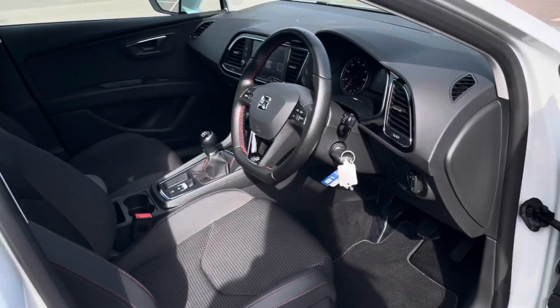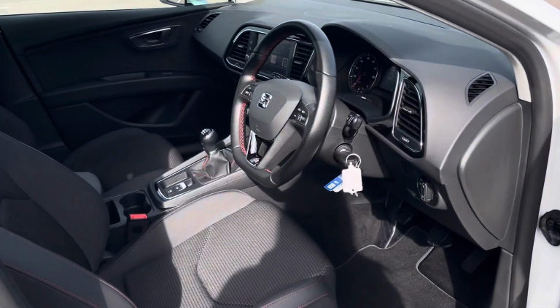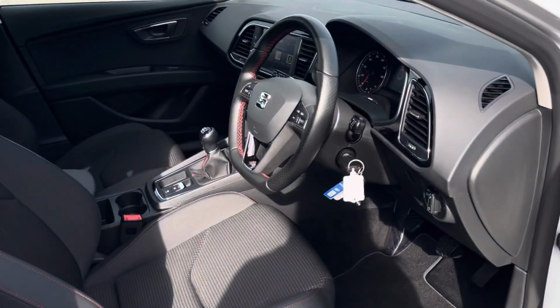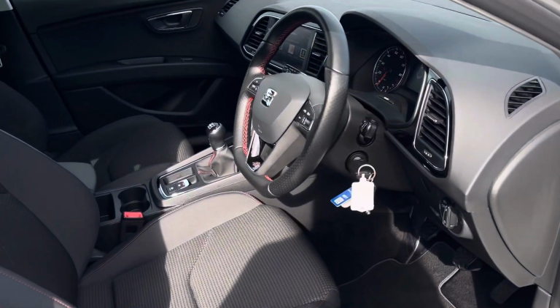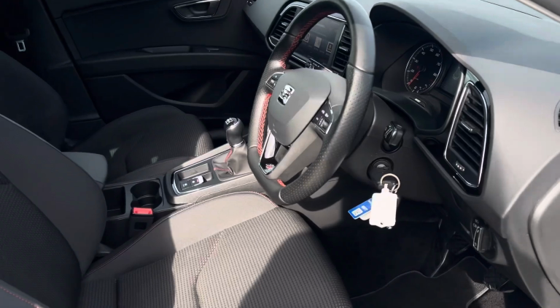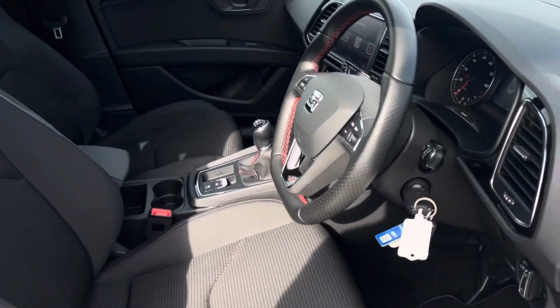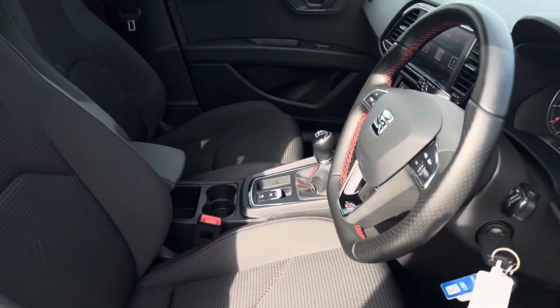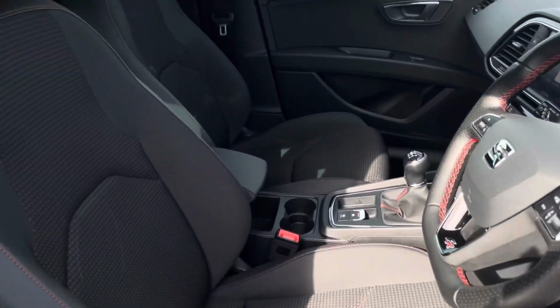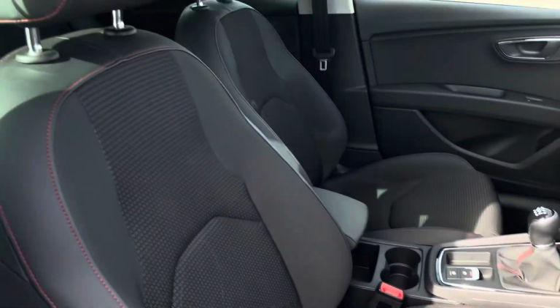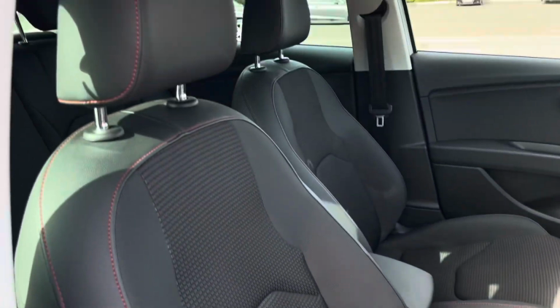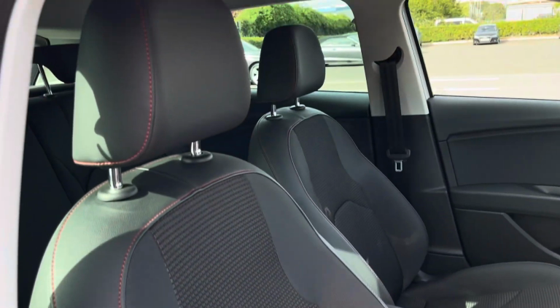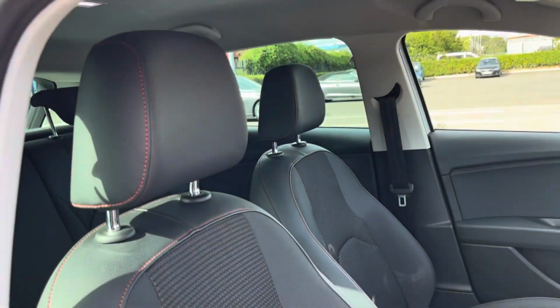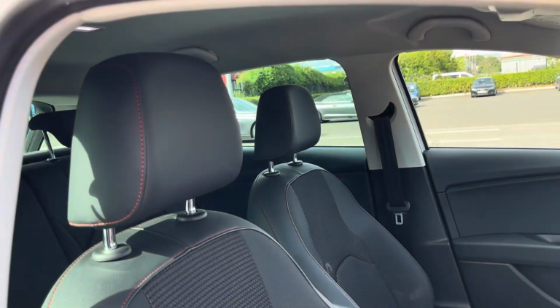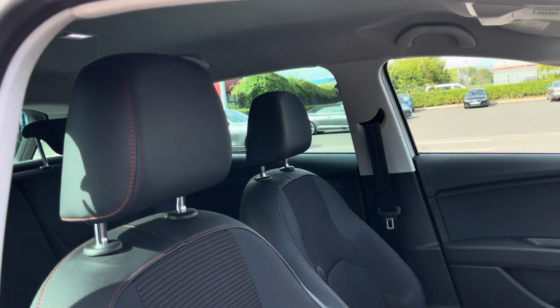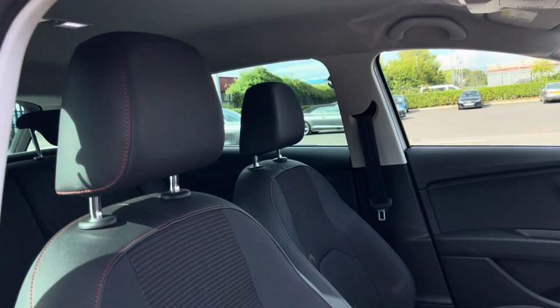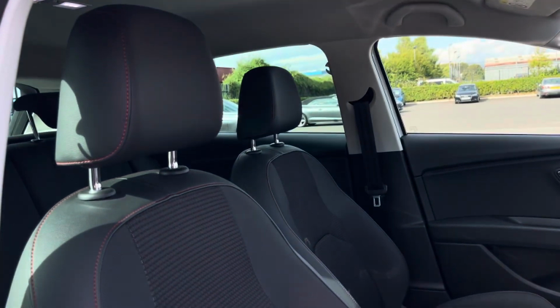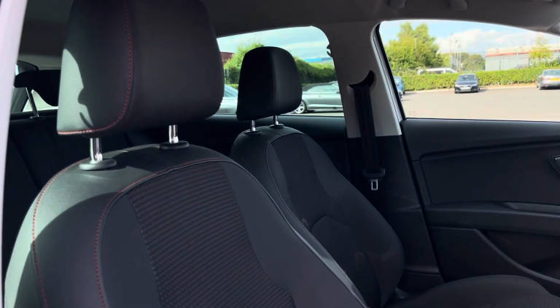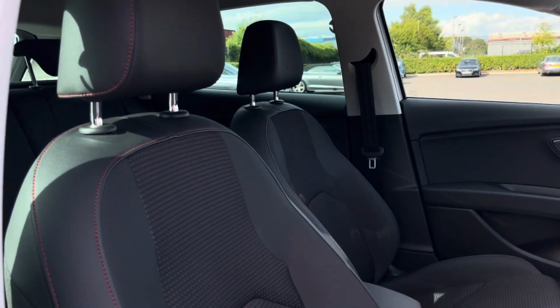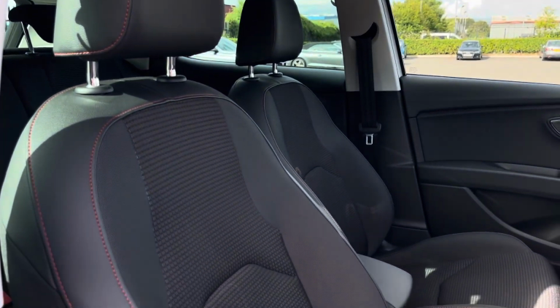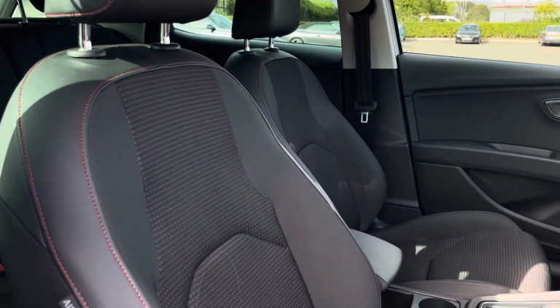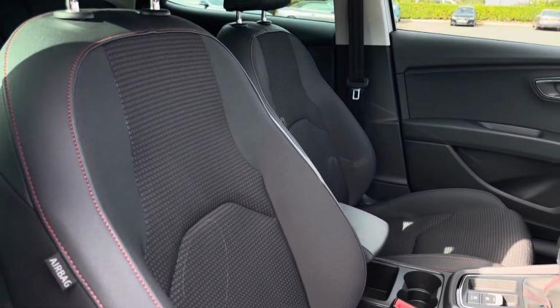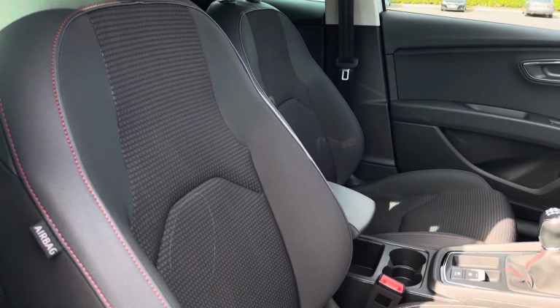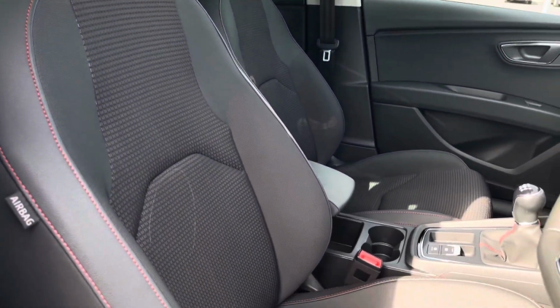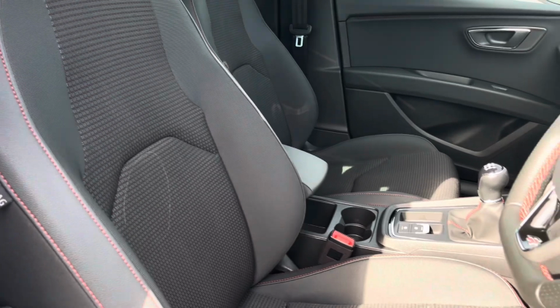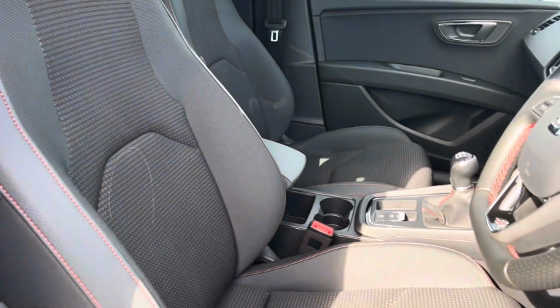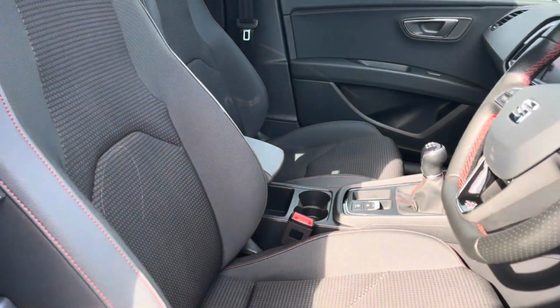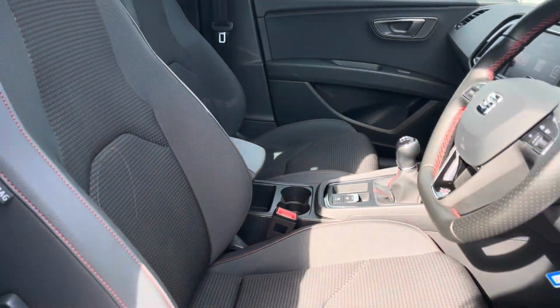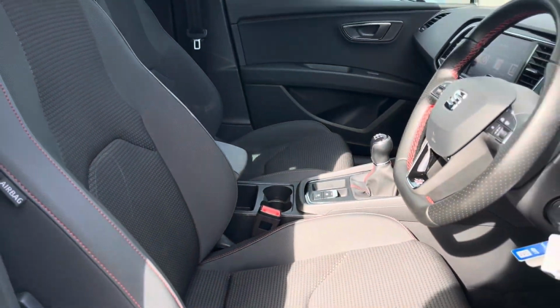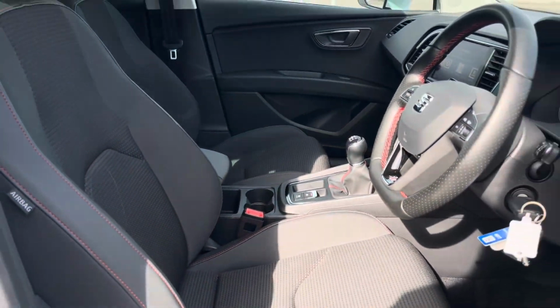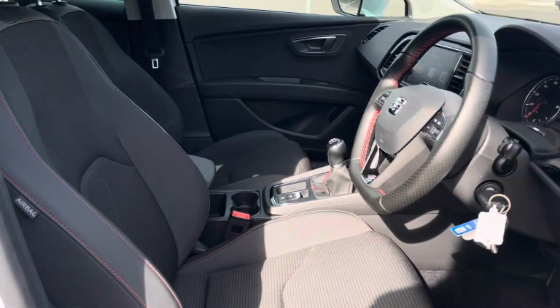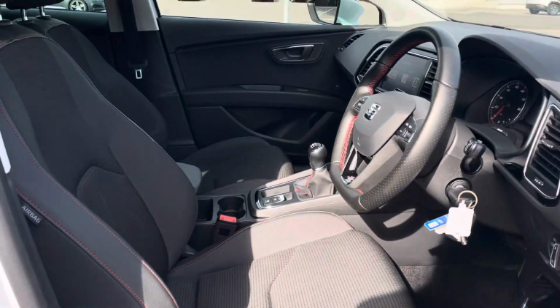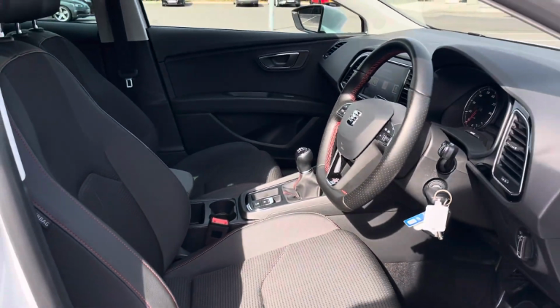Moving into the driver's side of the car now, we have the front seats which have been designed with side bolsters to provide the driver and front passenger with excellent comfort on those longer journeys.